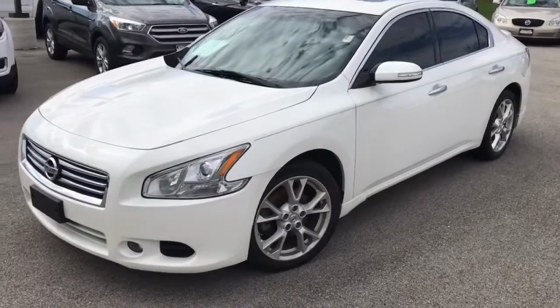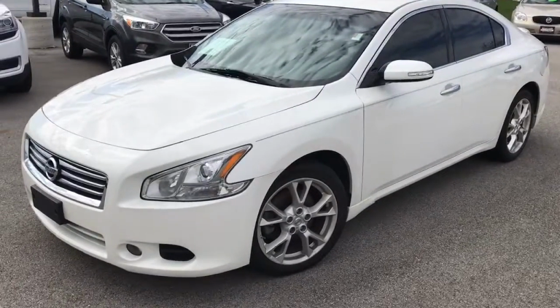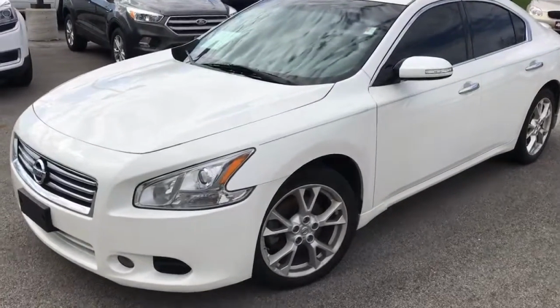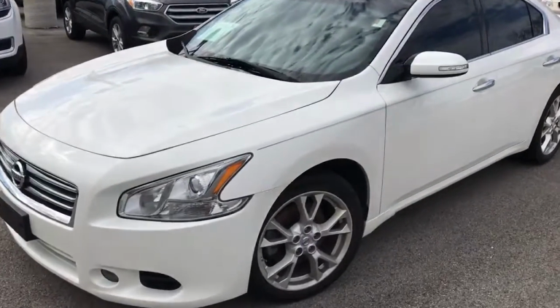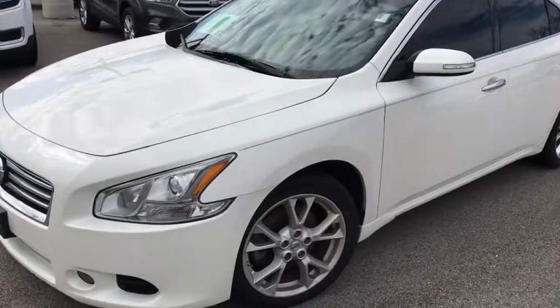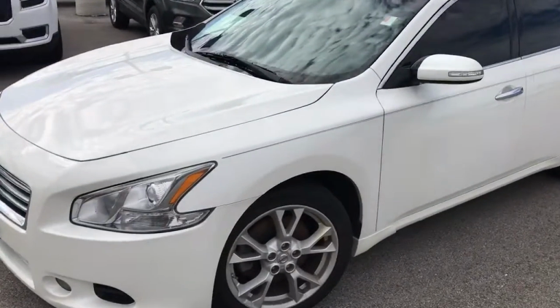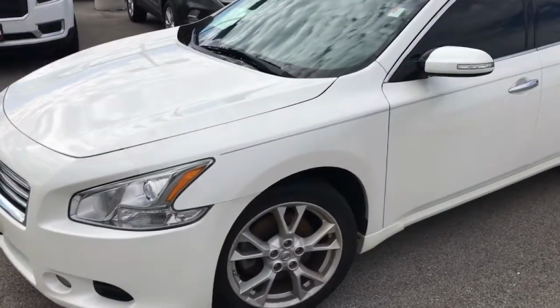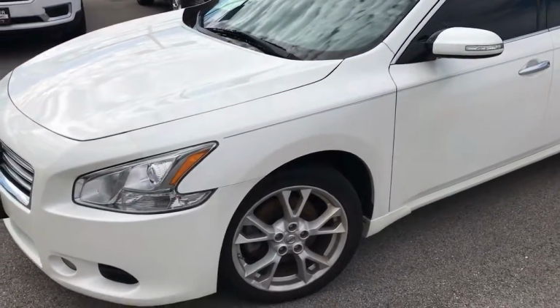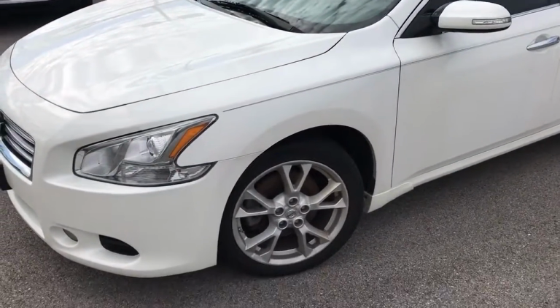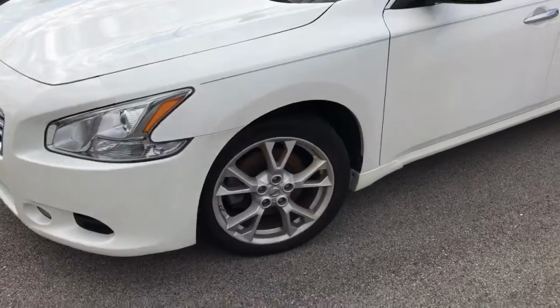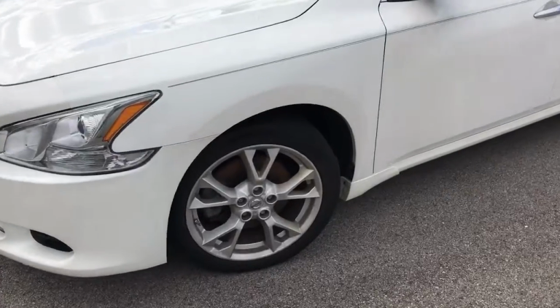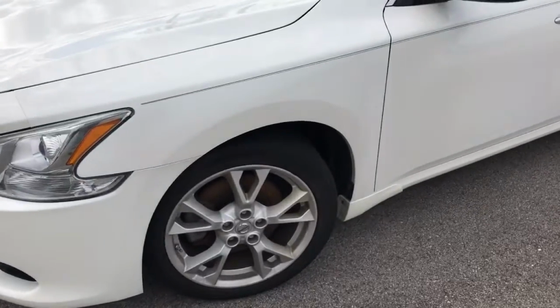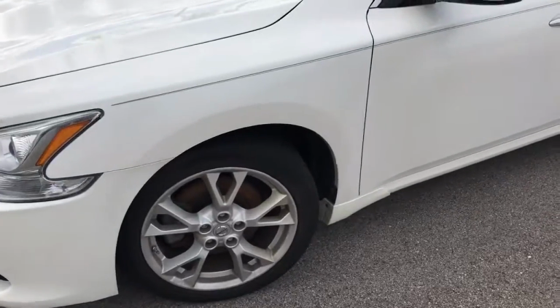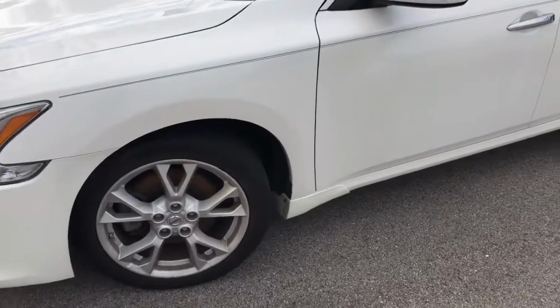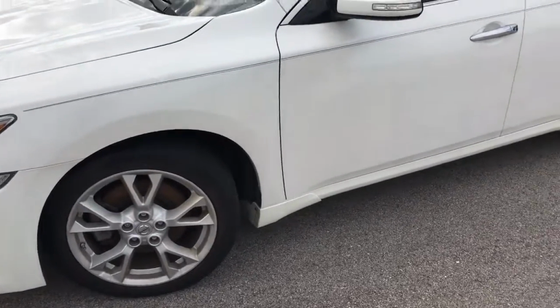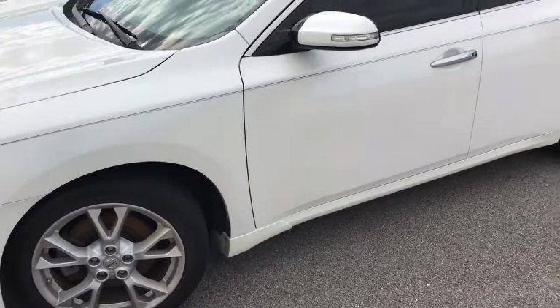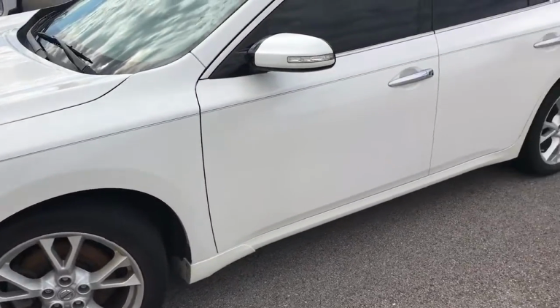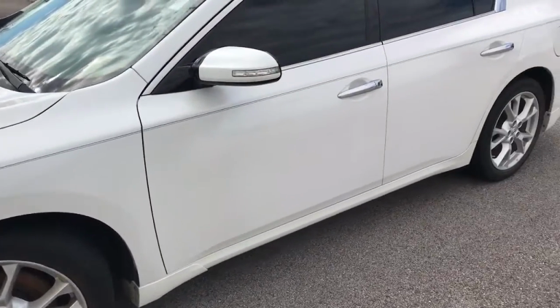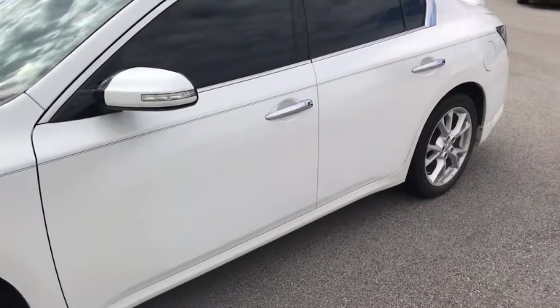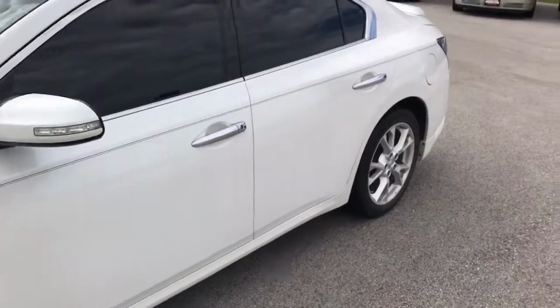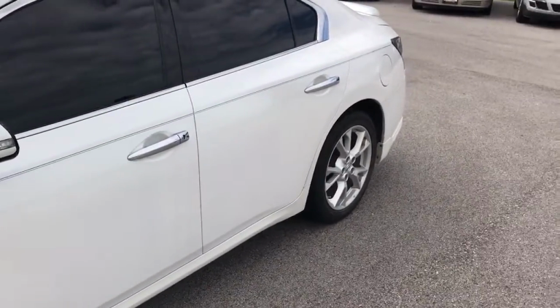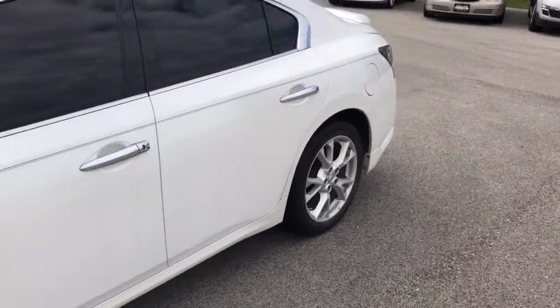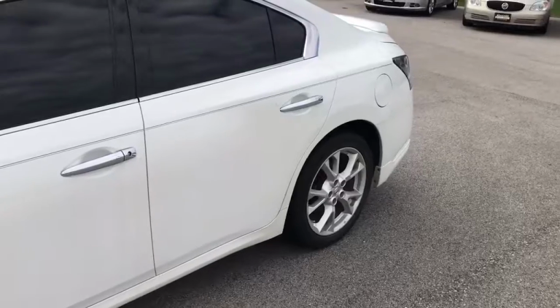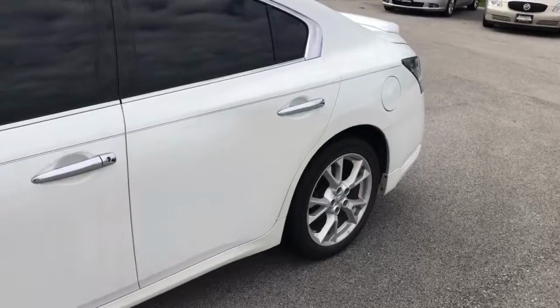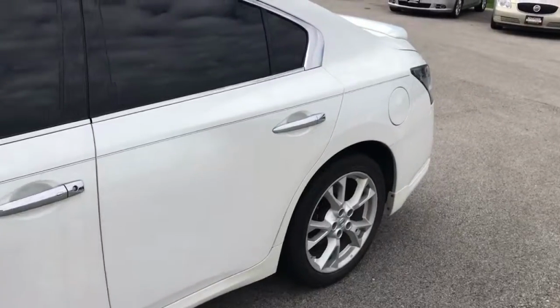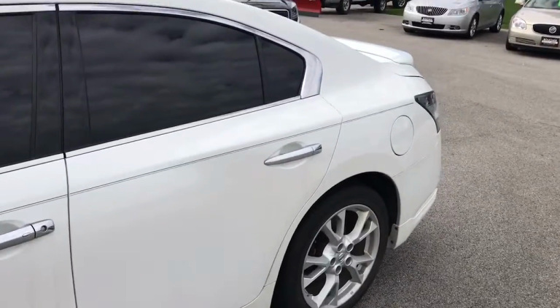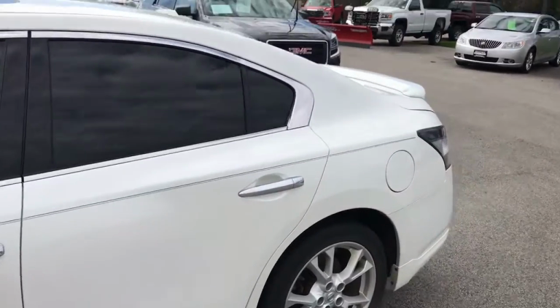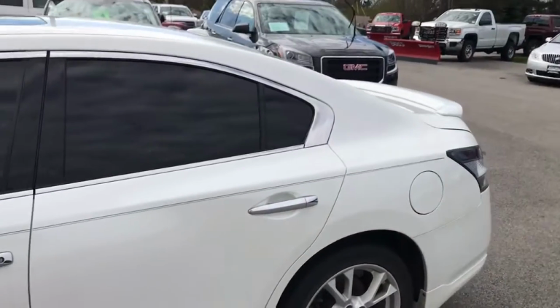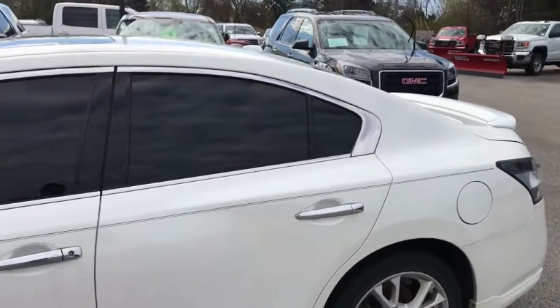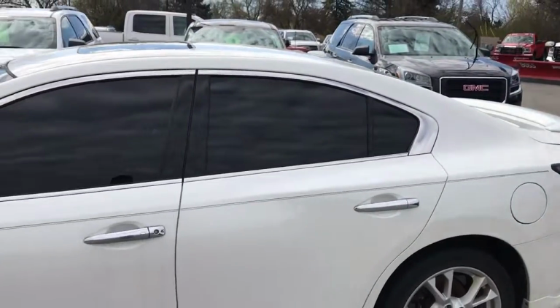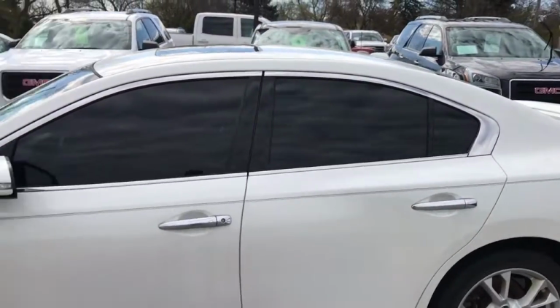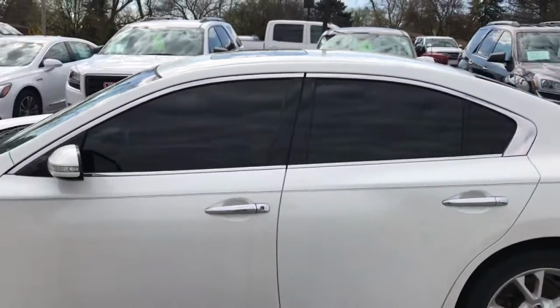So as we take a look at it here, it is in the pearl white paint. These have the 19-inch aluminum wheels. This one does have push-button entry and push-button start. You can see full tinted windows all the way around.